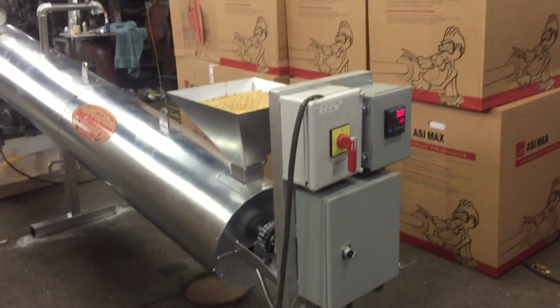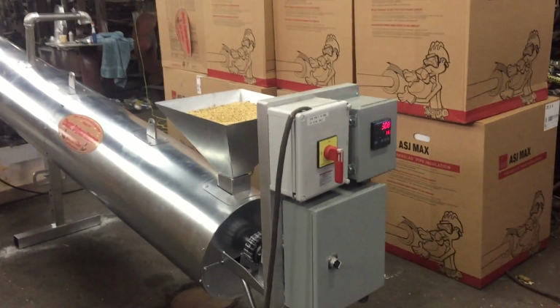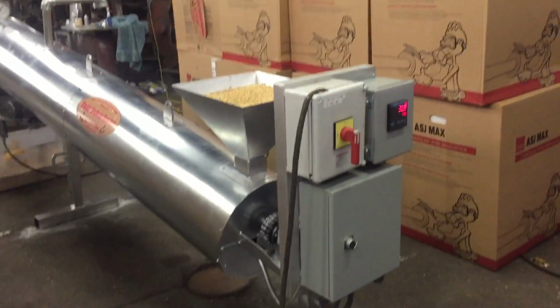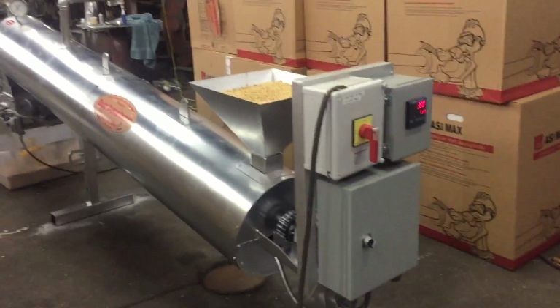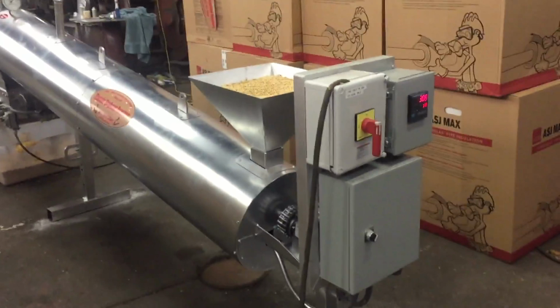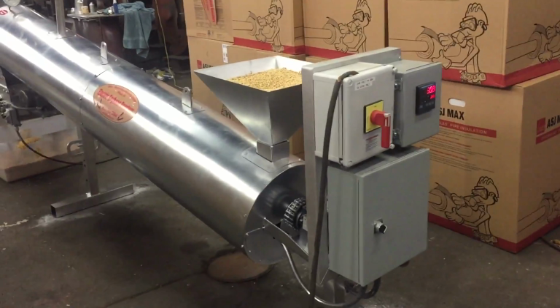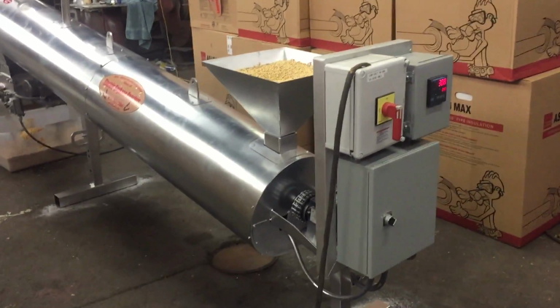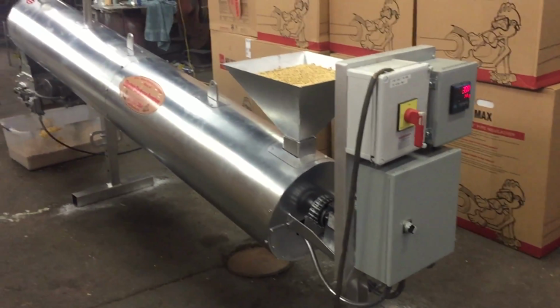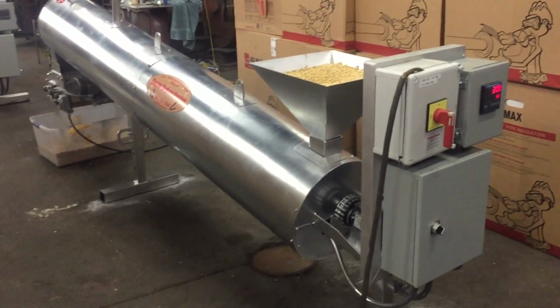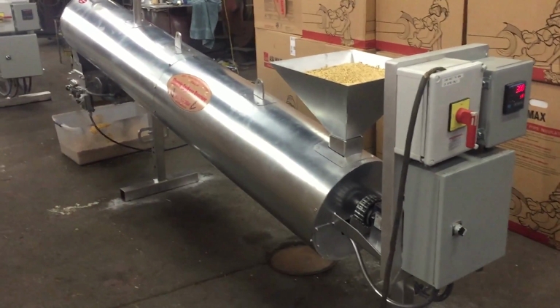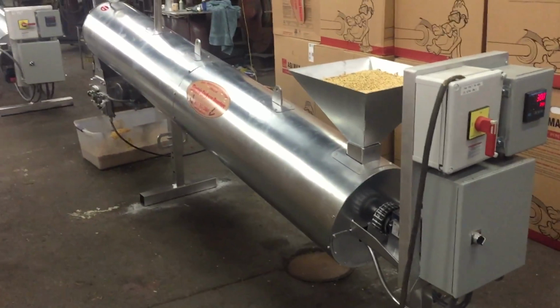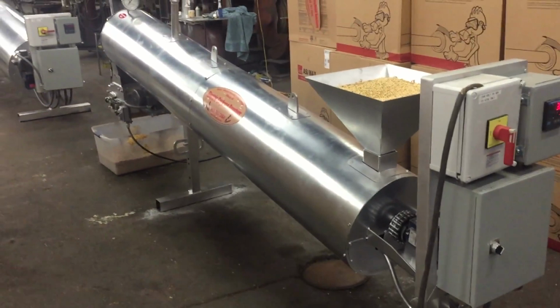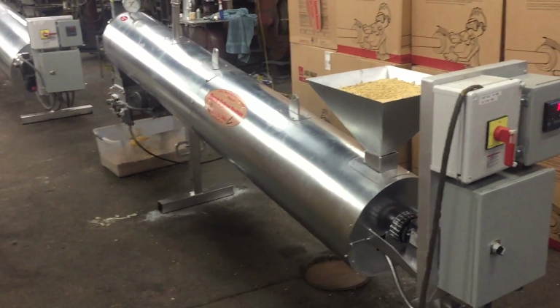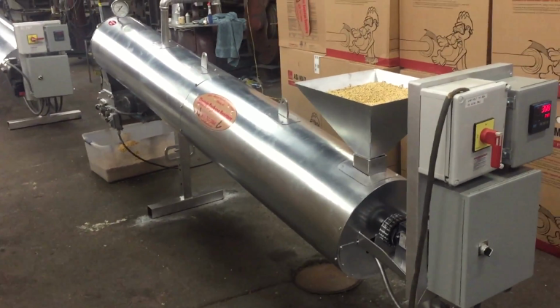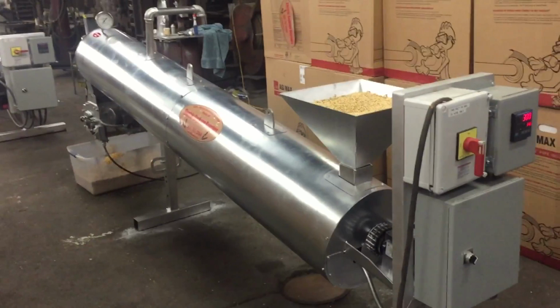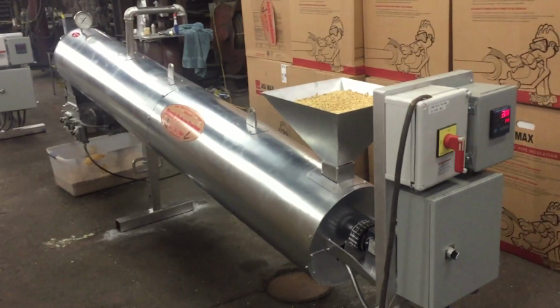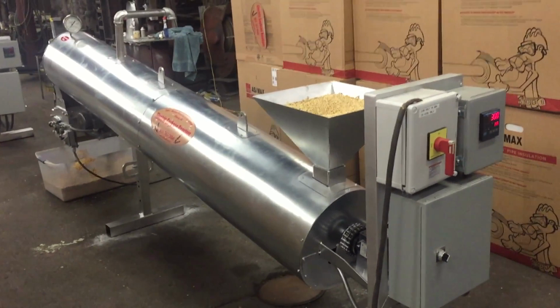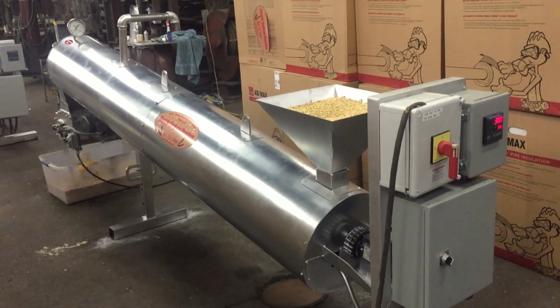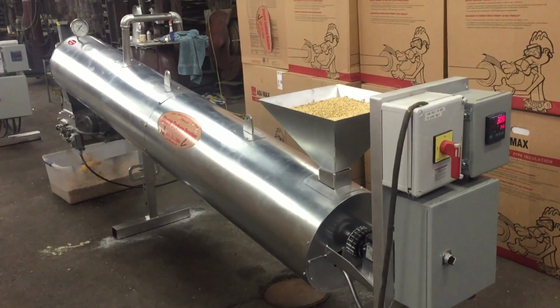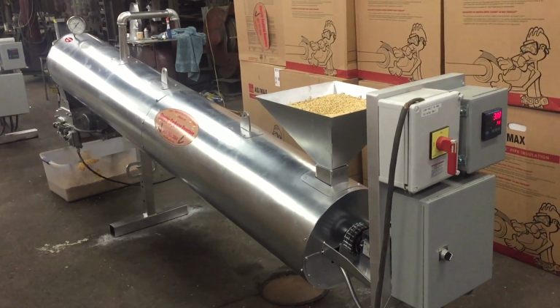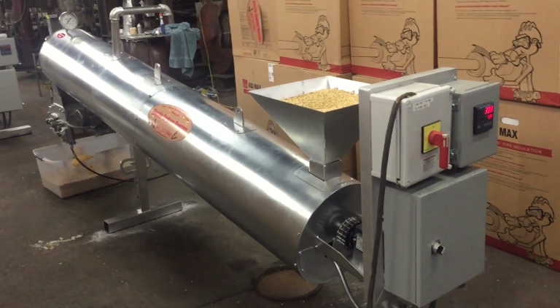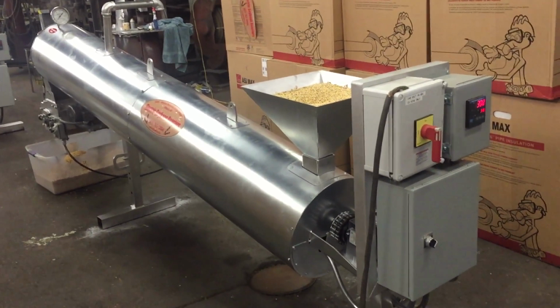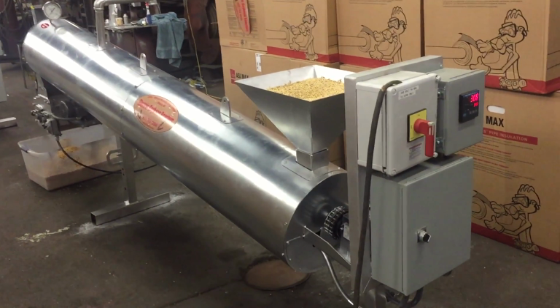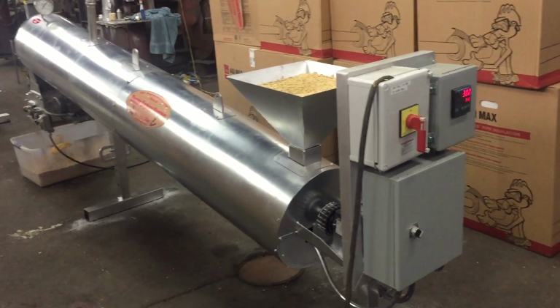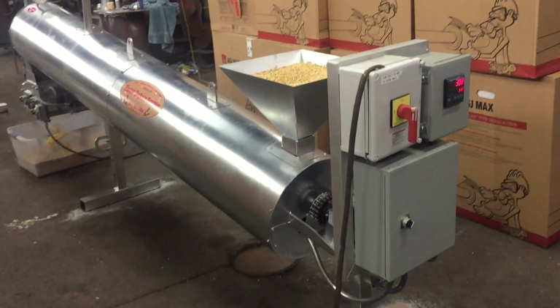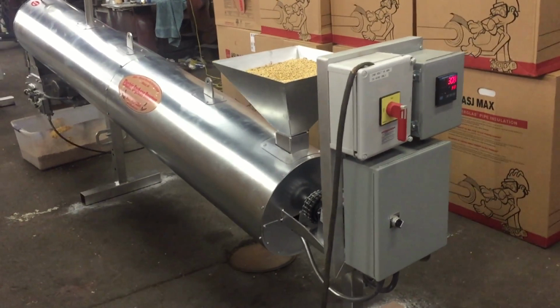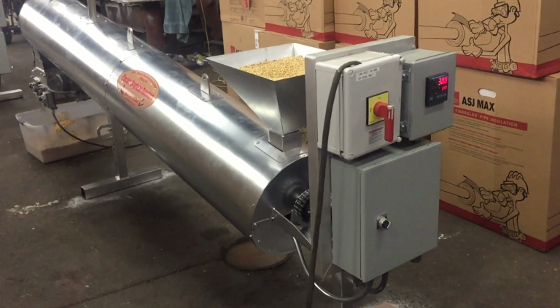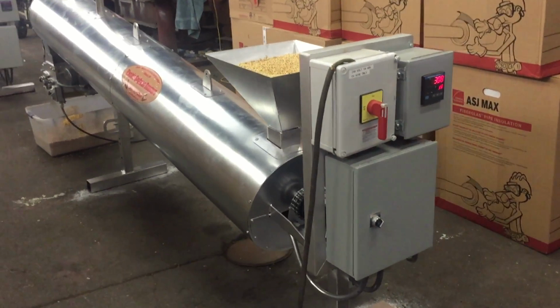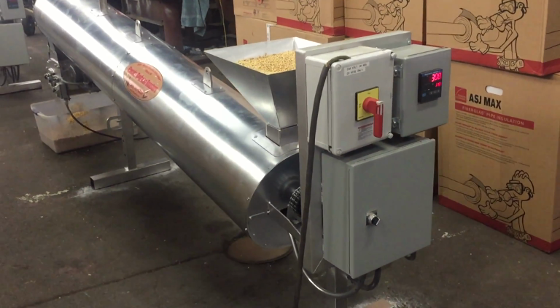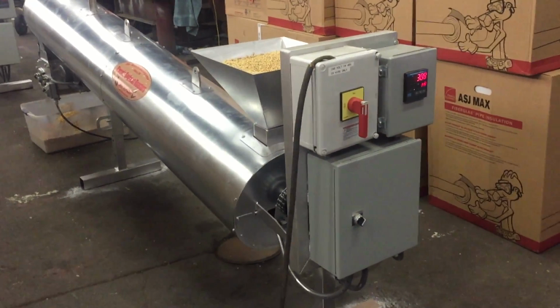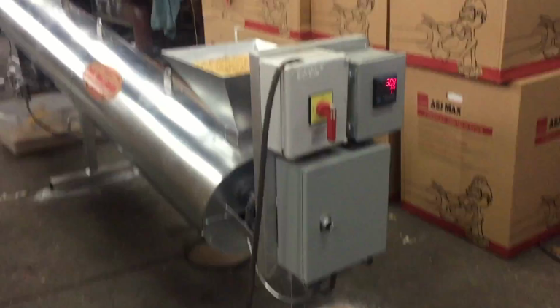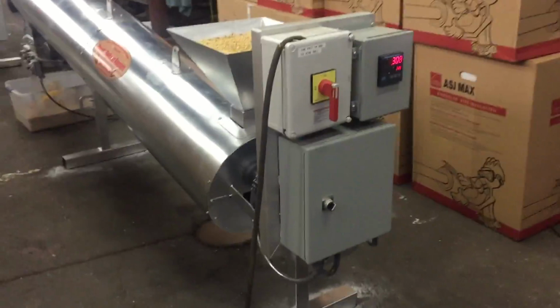This is a Diltz & Wetzel Manufacturing Company electric soybean roaster. This particular unit is a 1 ton per day capacity.